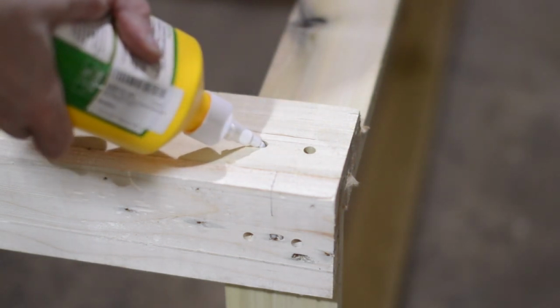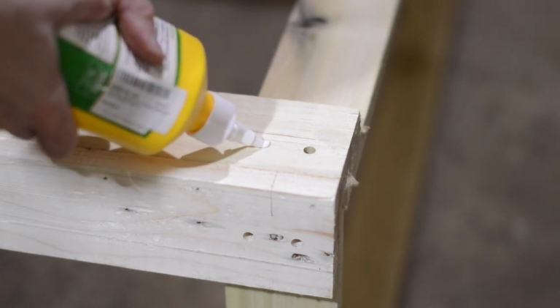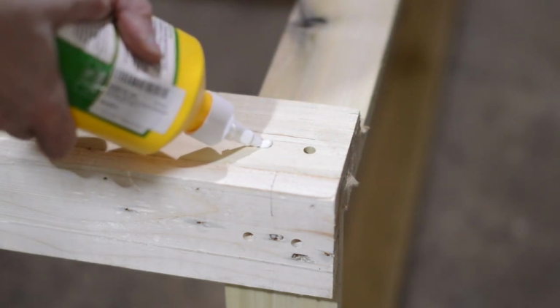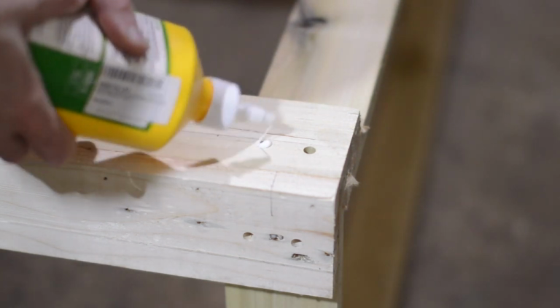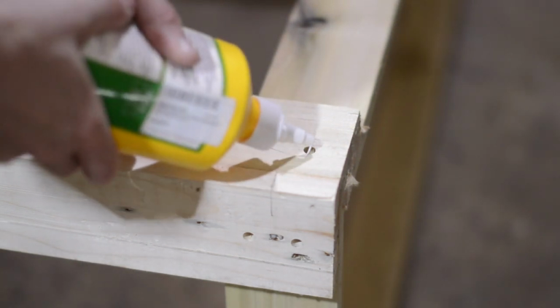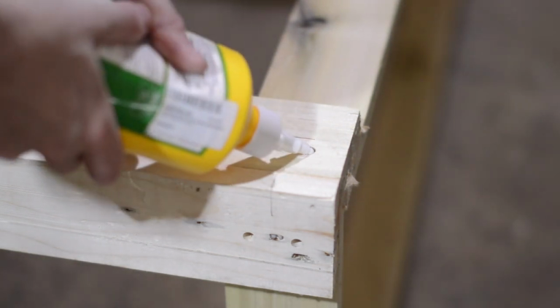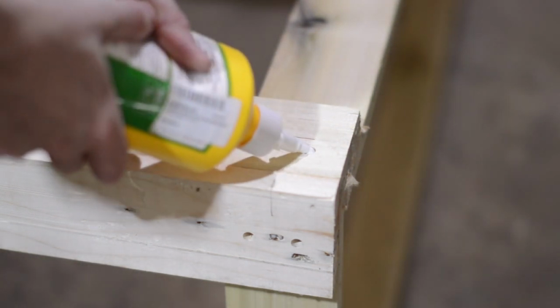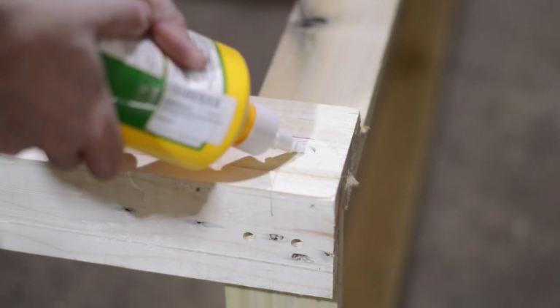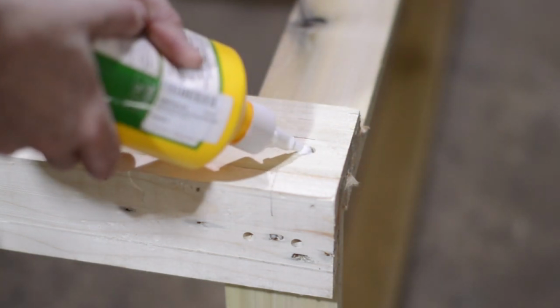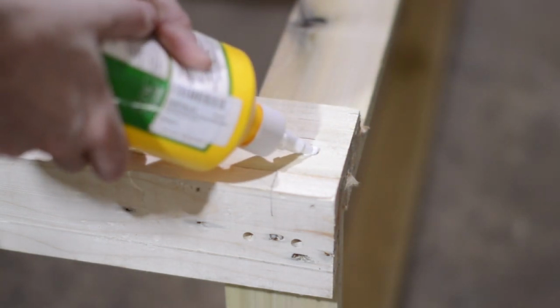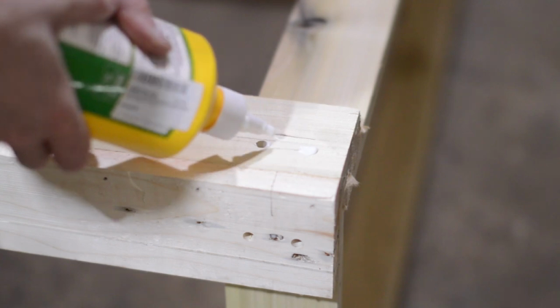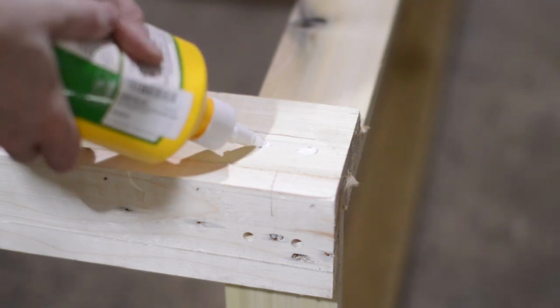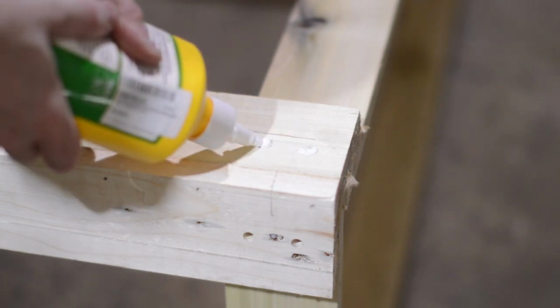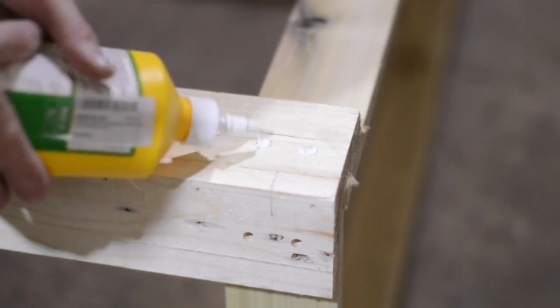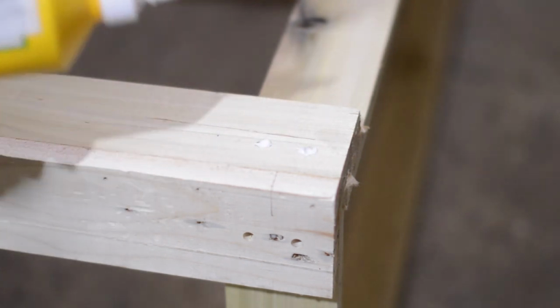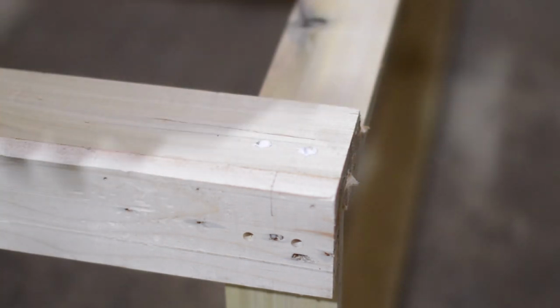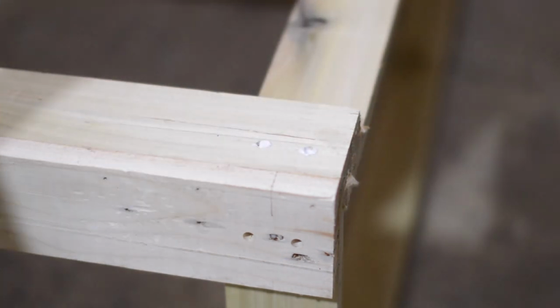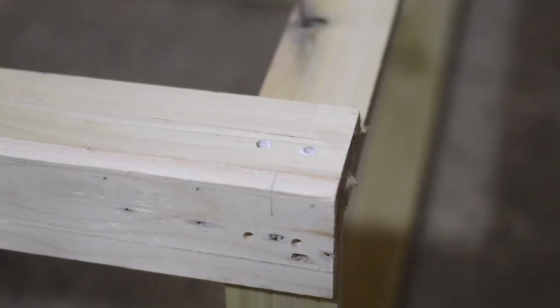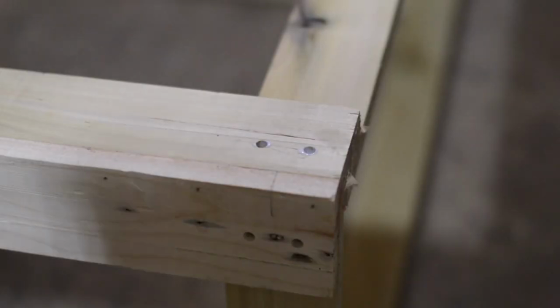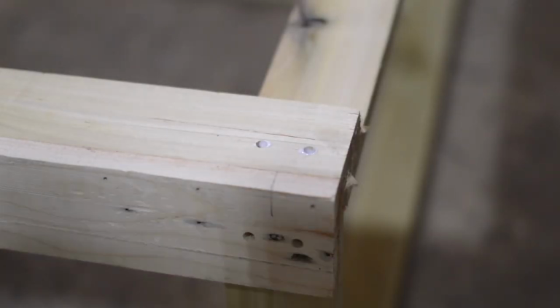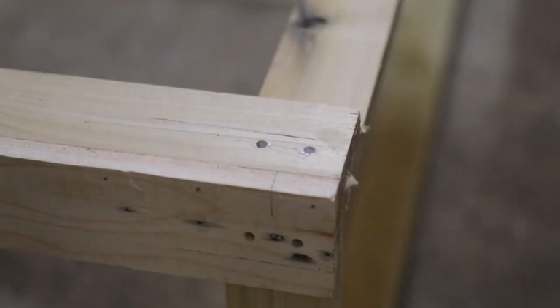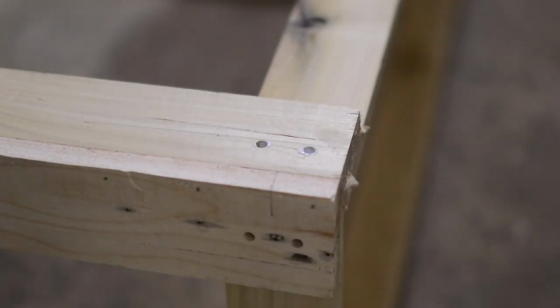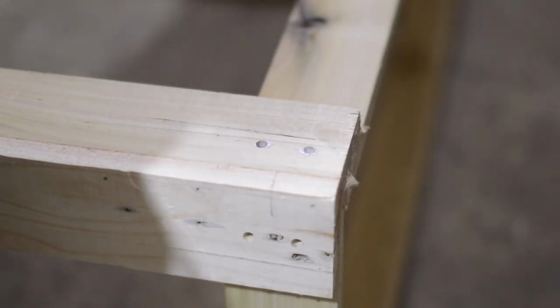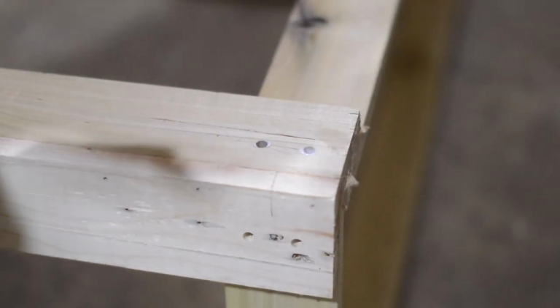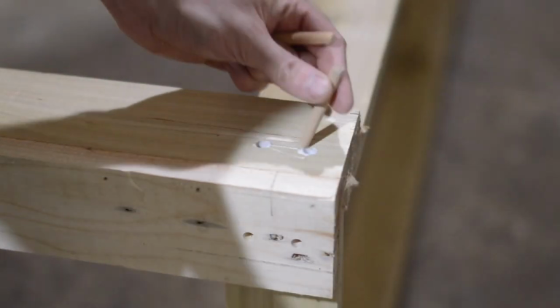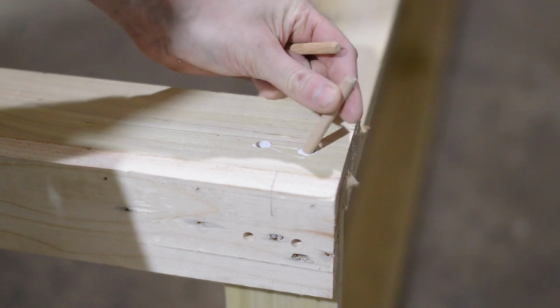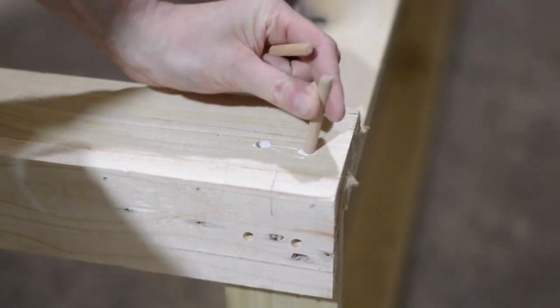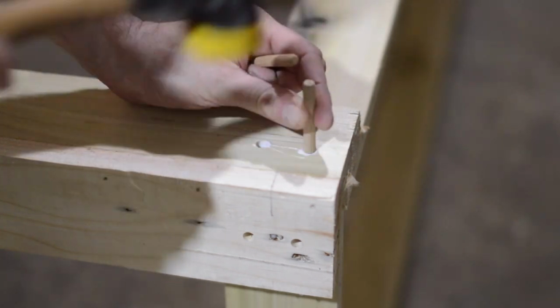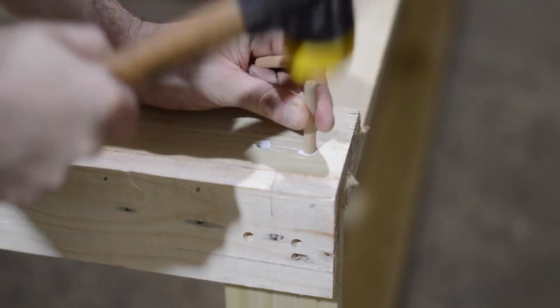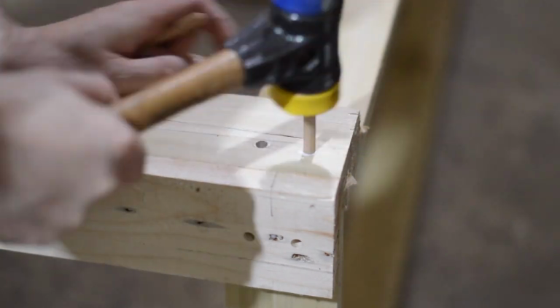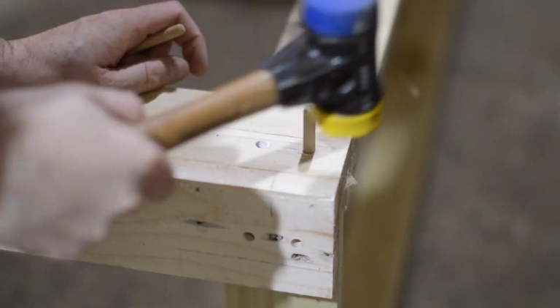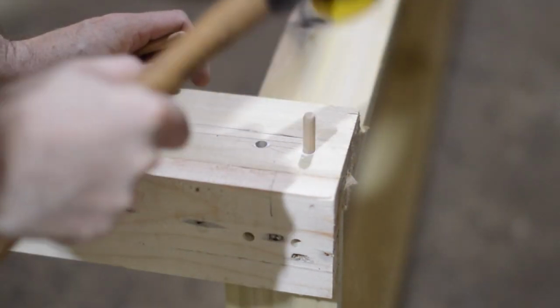Pub furniture gets a hard life, especially garden benches. They get dragged around all the time, so these dowels should strengthen the joint nicely and it should at least get us through summer.